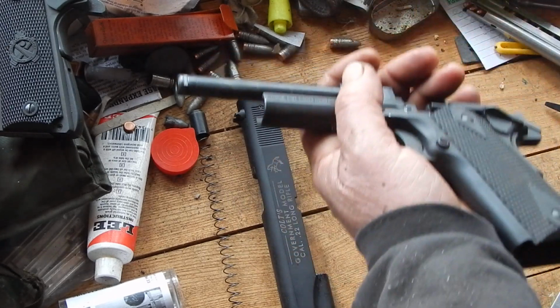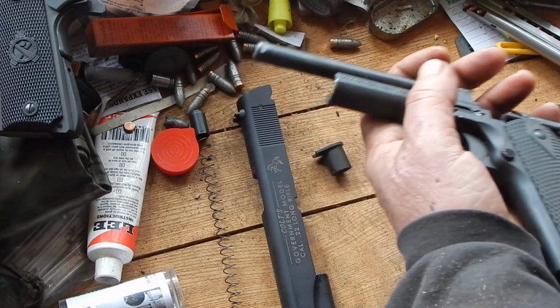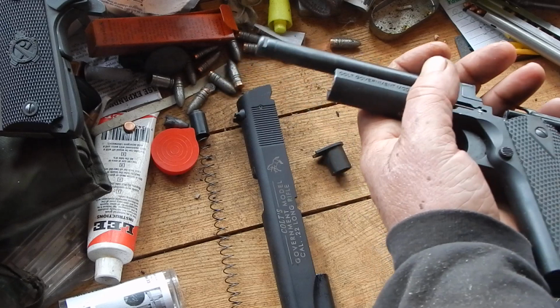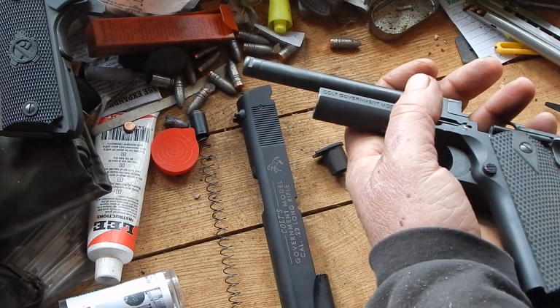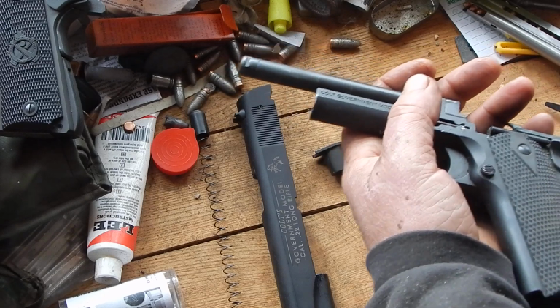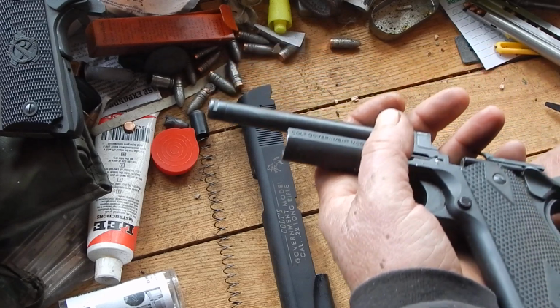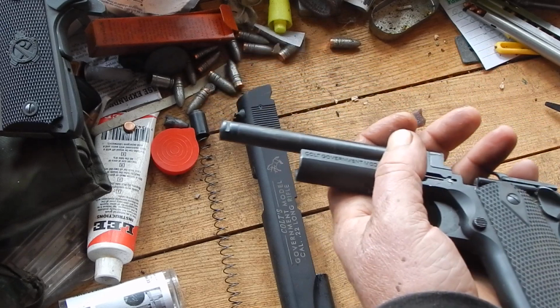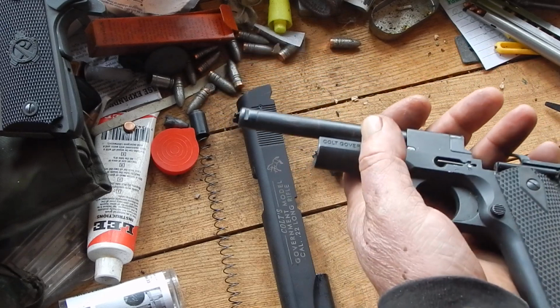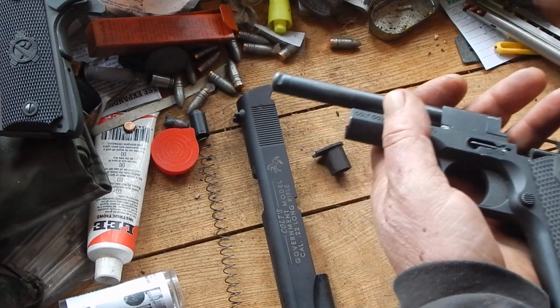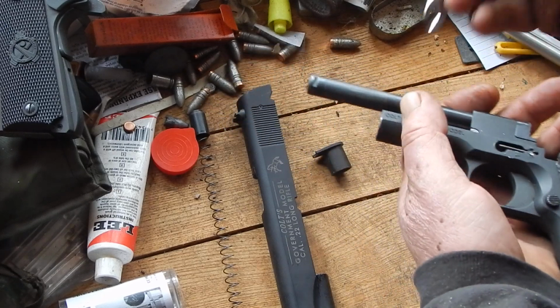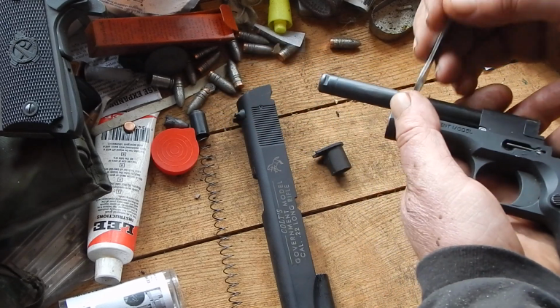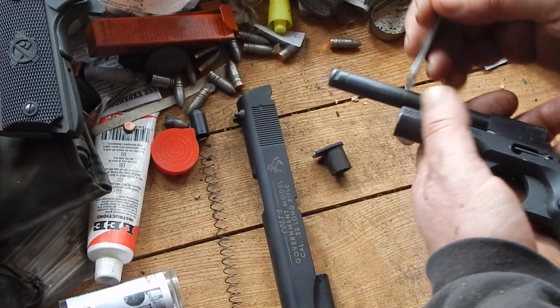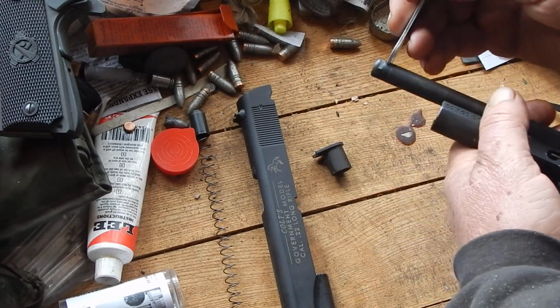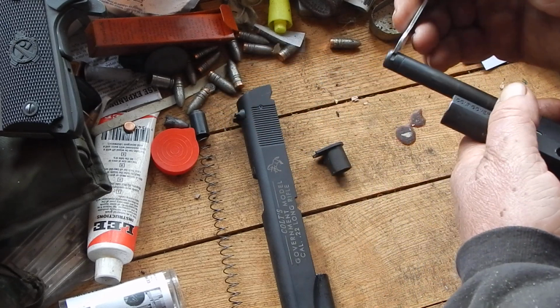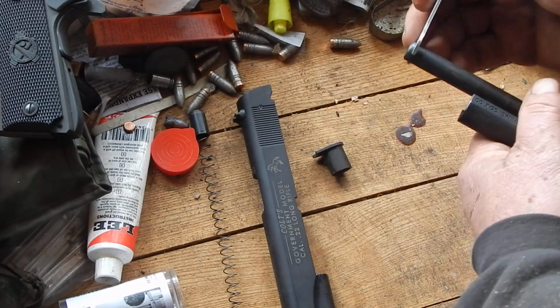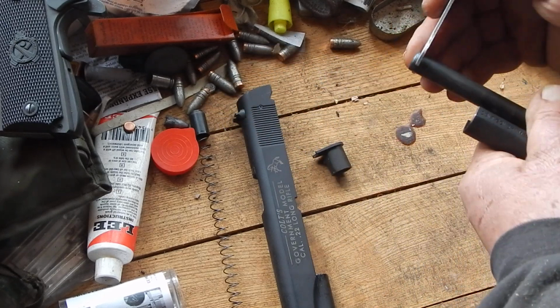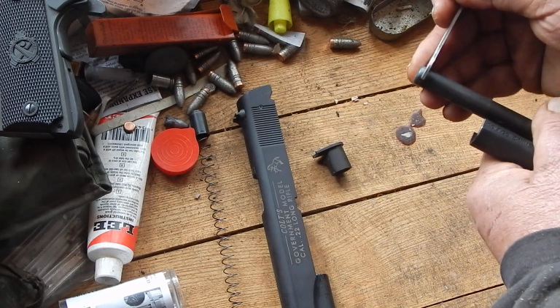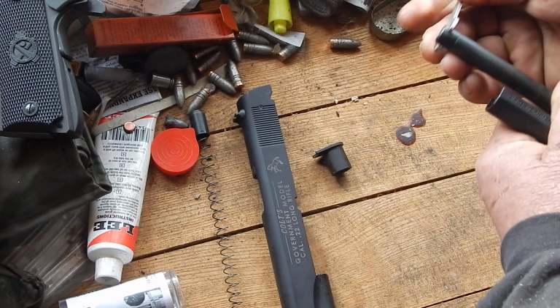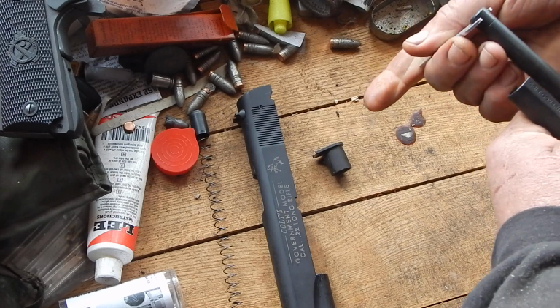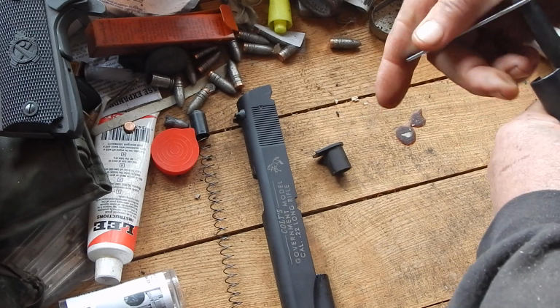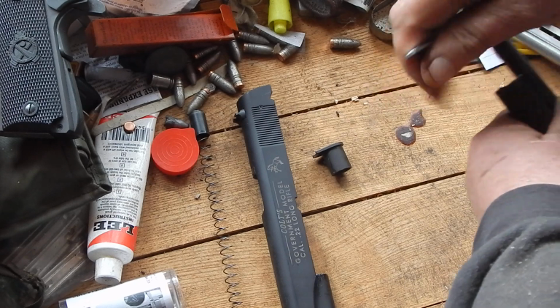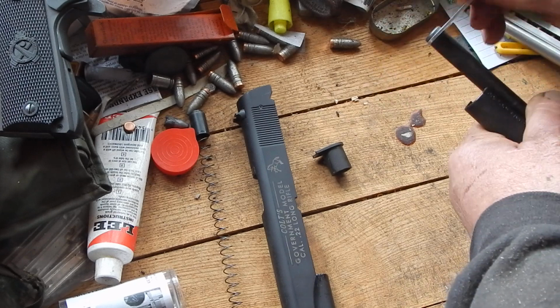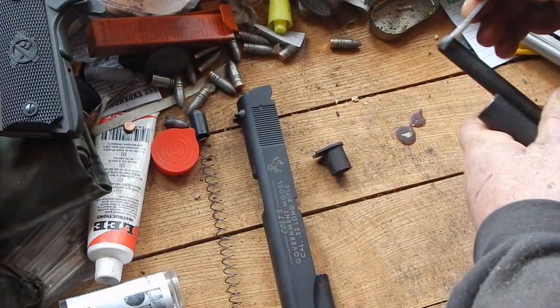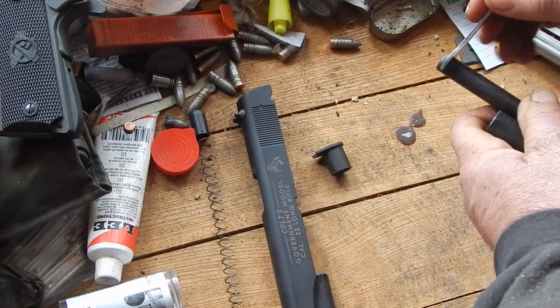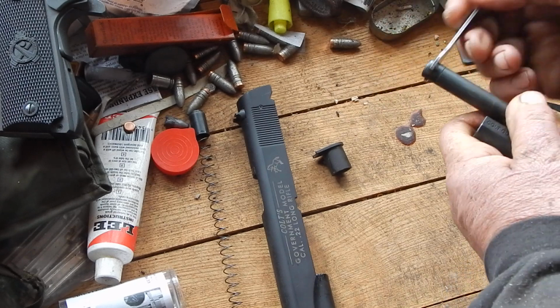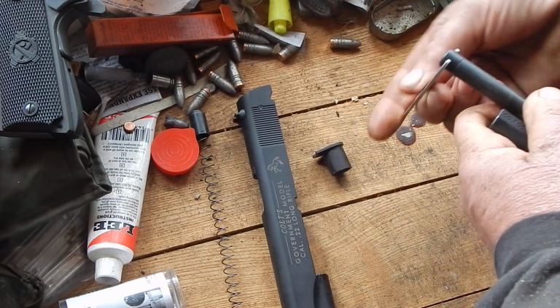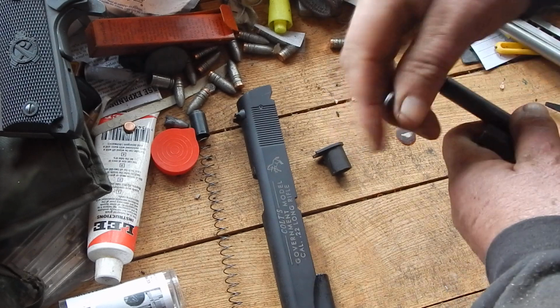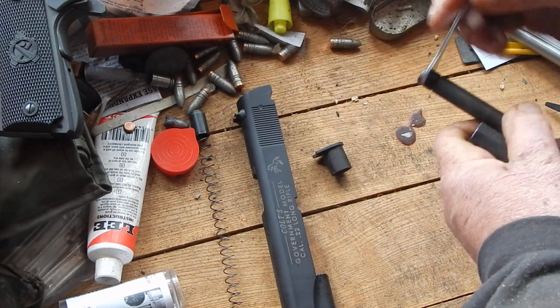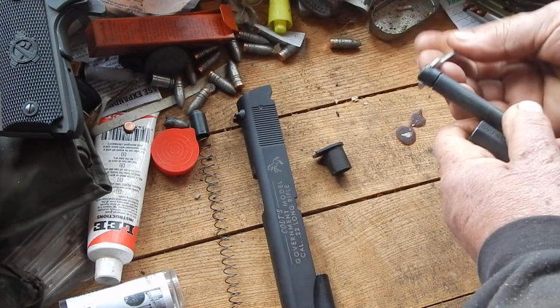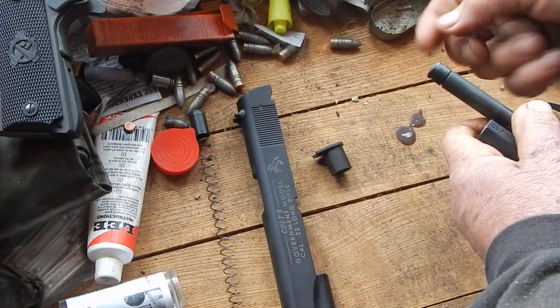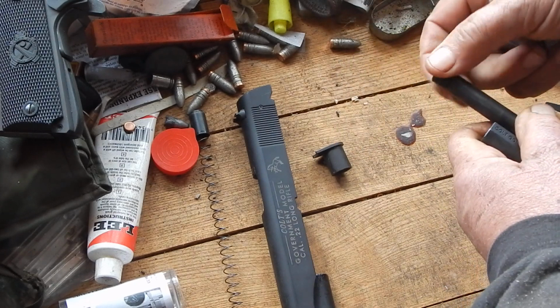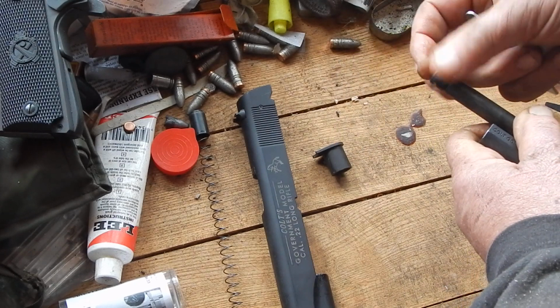I'll explain that — these come with a wrench to take this barrel down, which is why, since it's threaded, people always want to put suppressors on them.